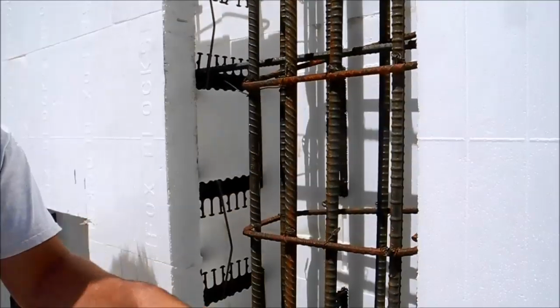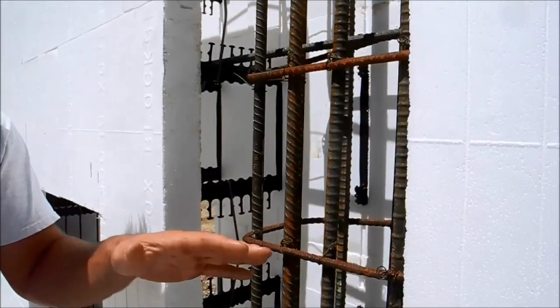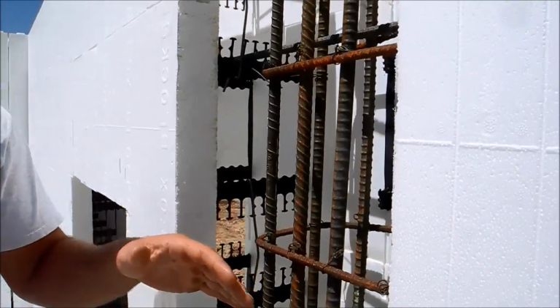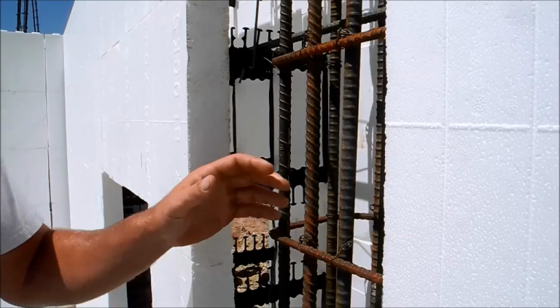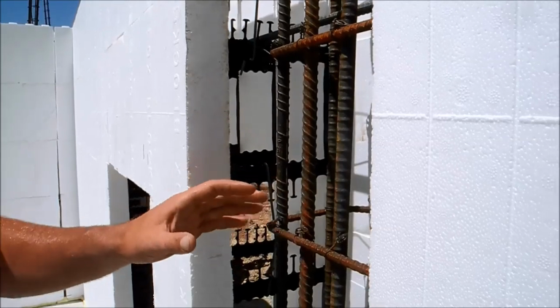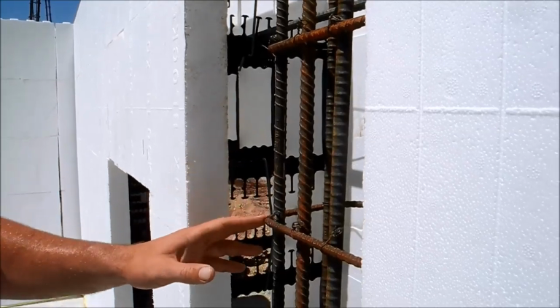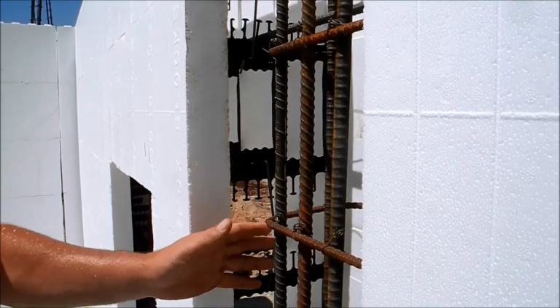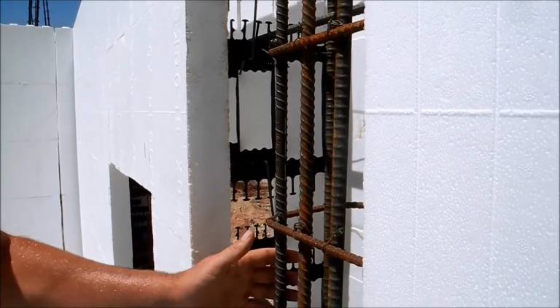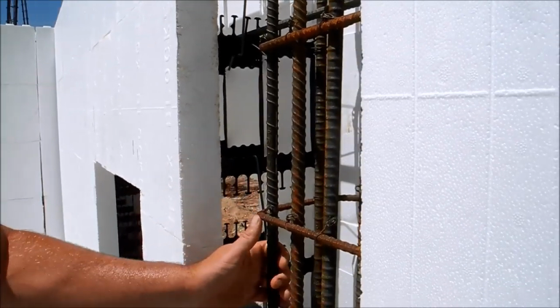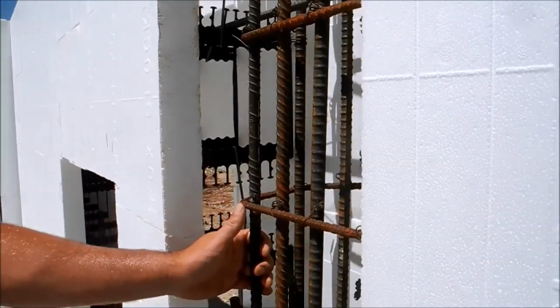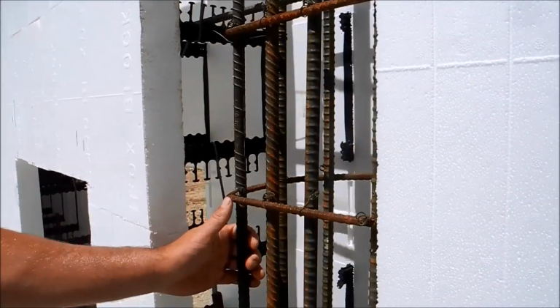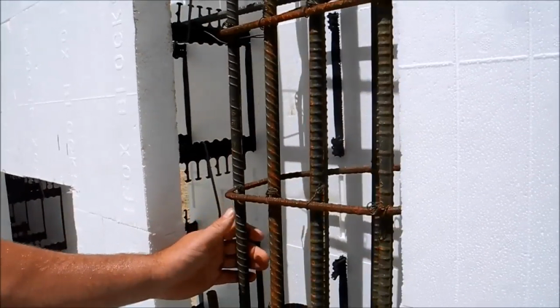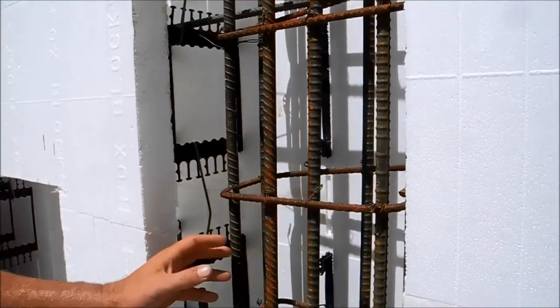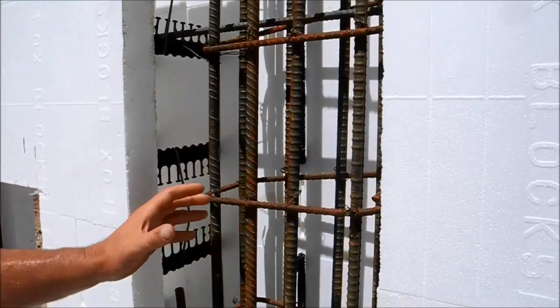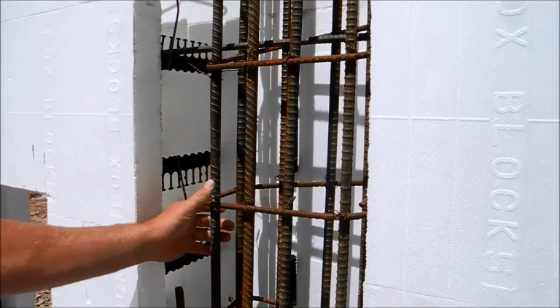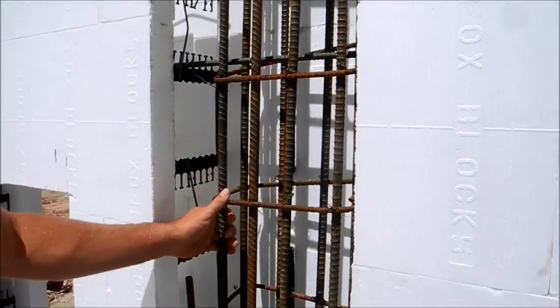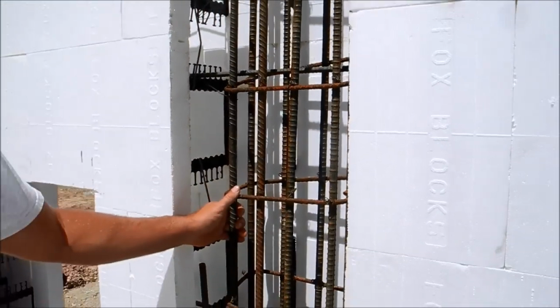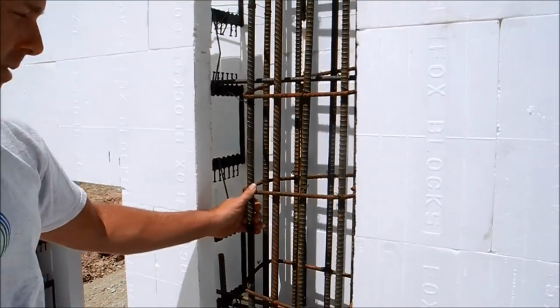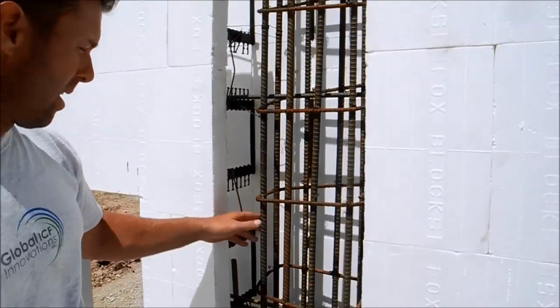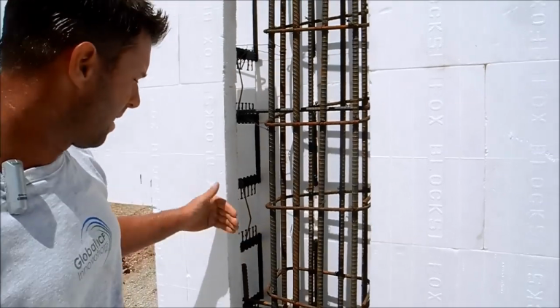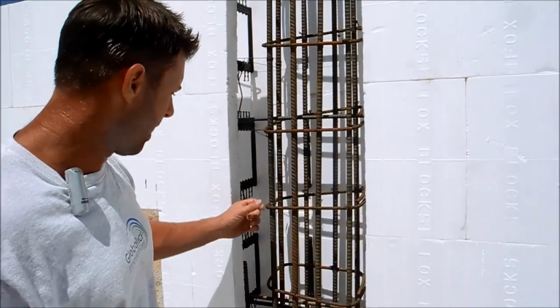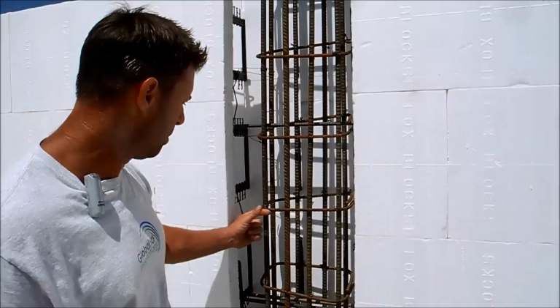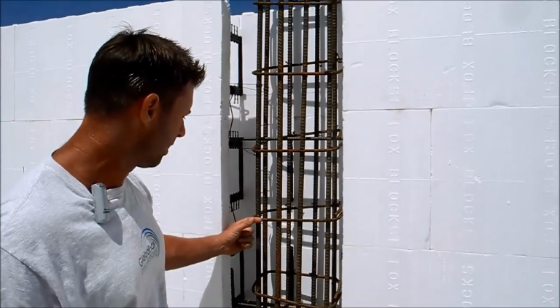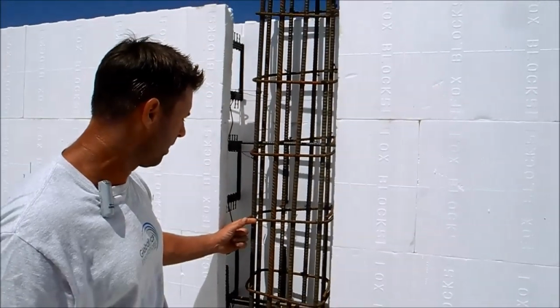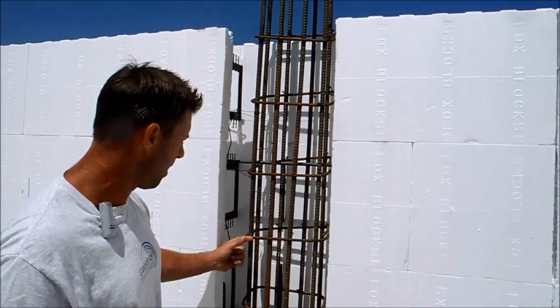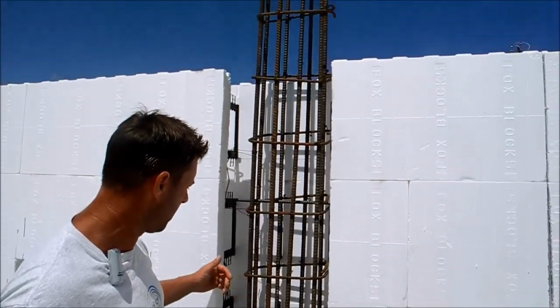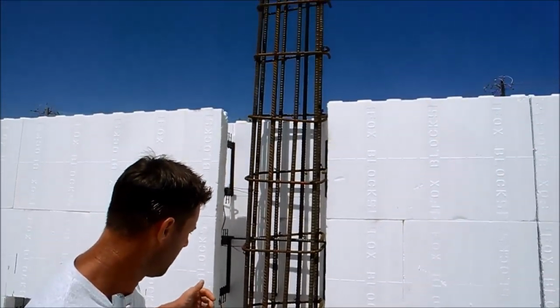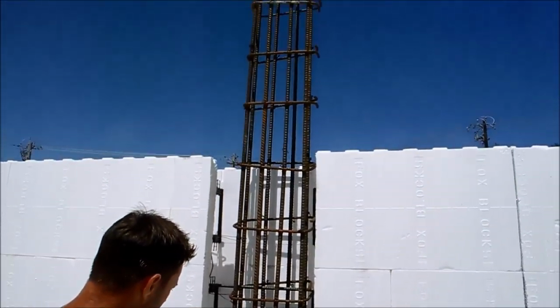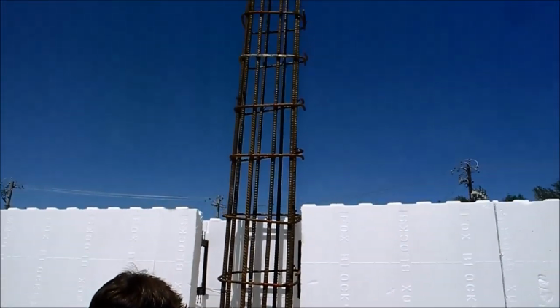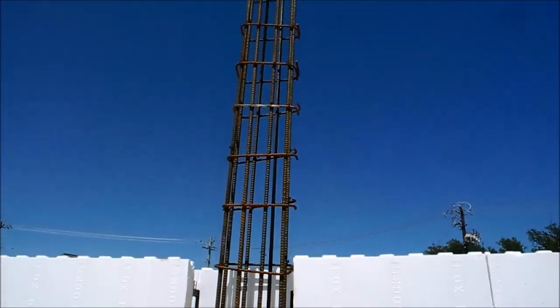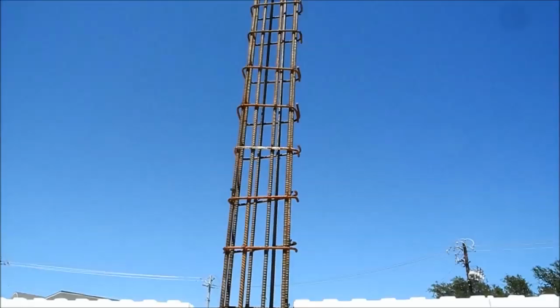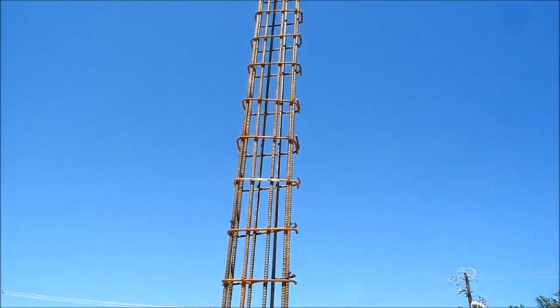This particular engineer is calling out for a 12x6 column integrated into the center core of the ICF, and this allows 2 inches of clearance of concrete to be able to bring that all the way out flush.